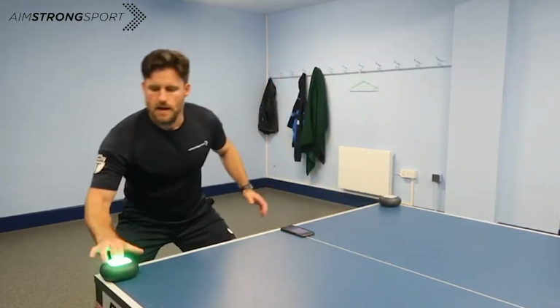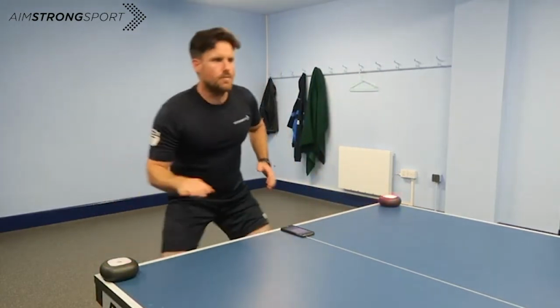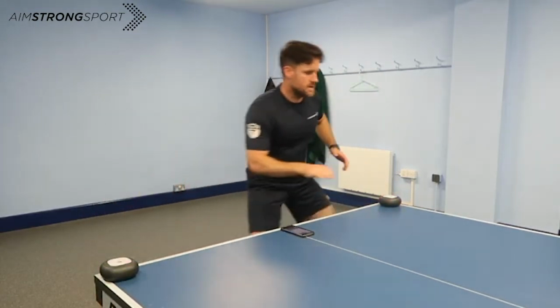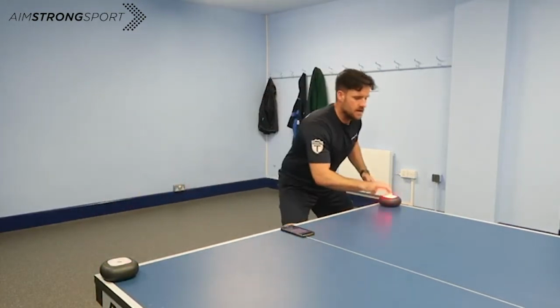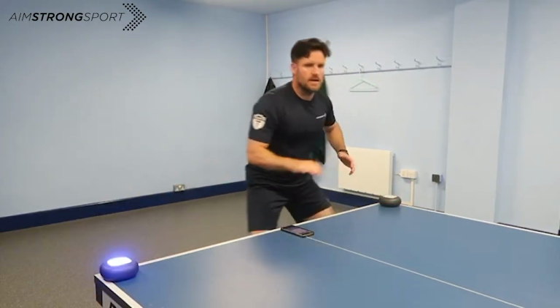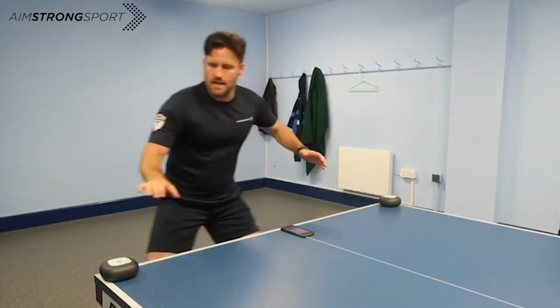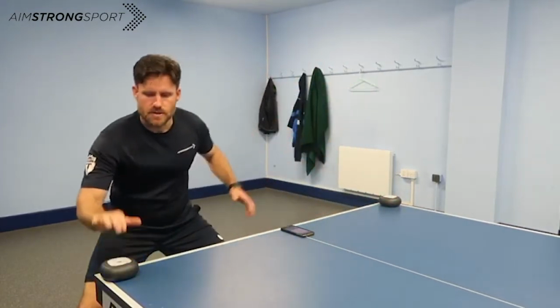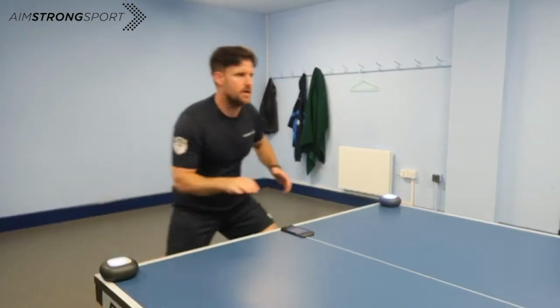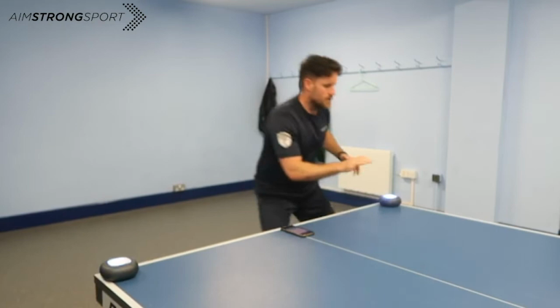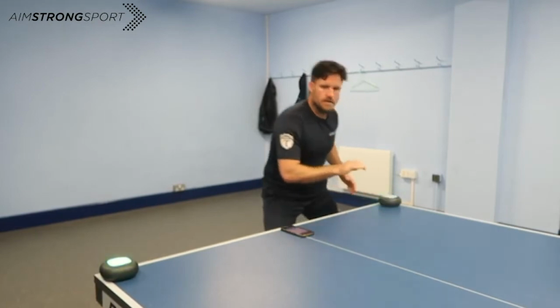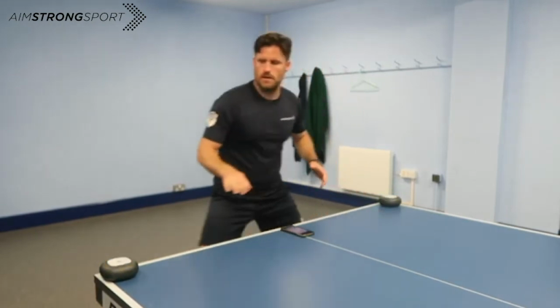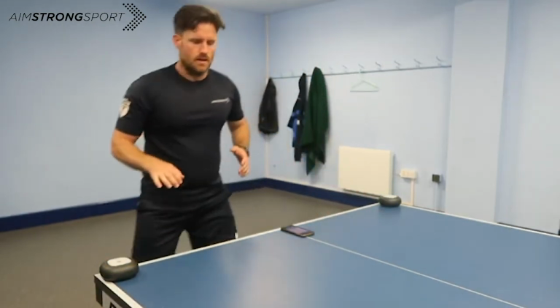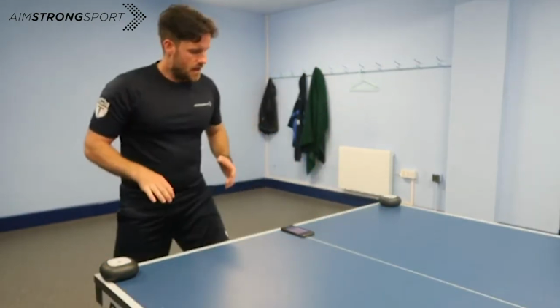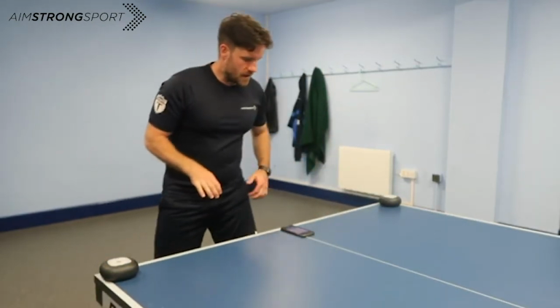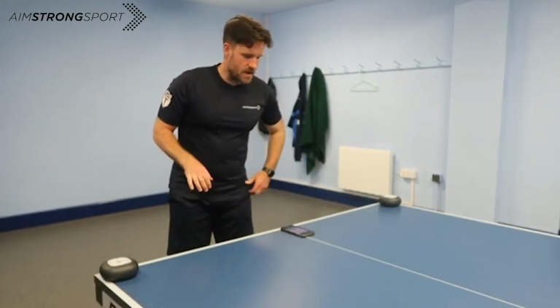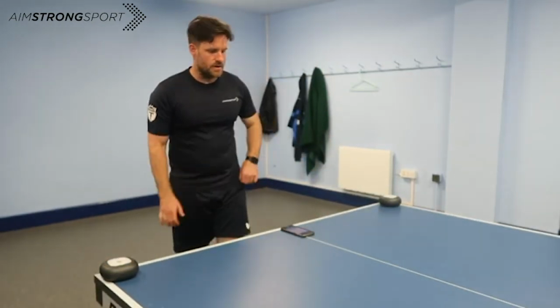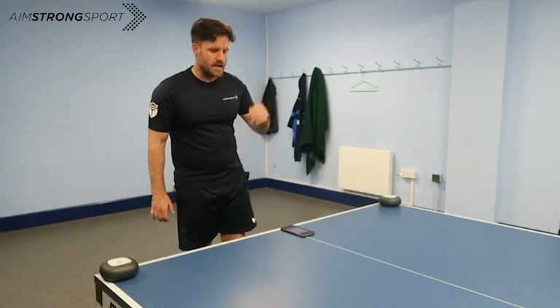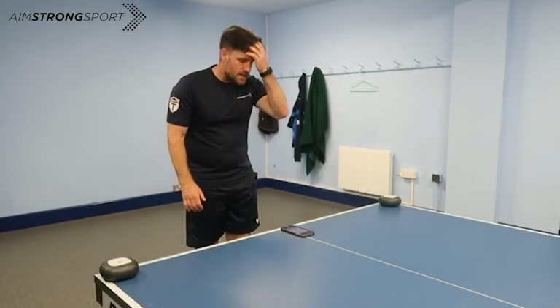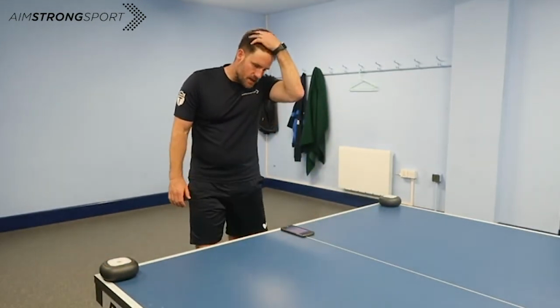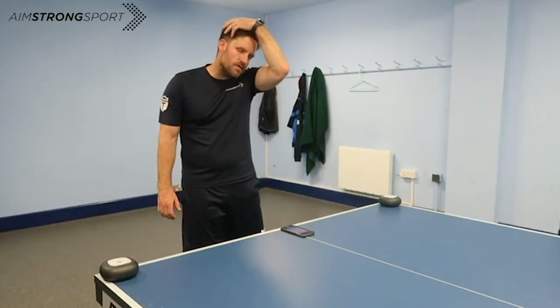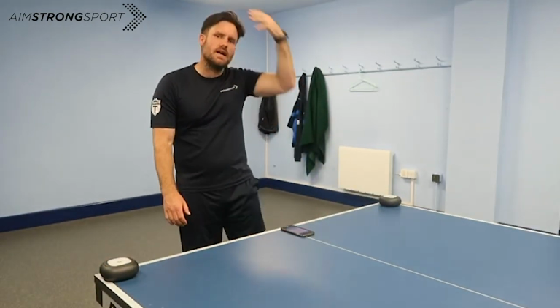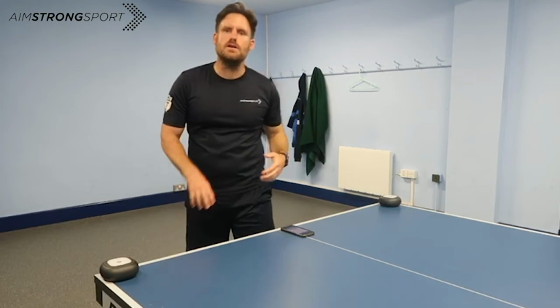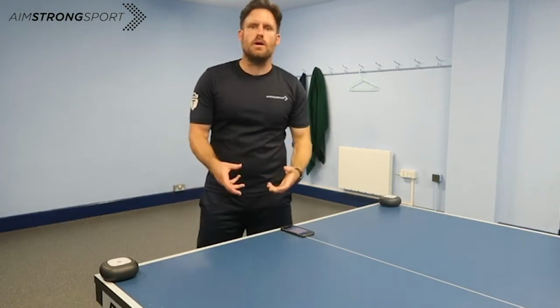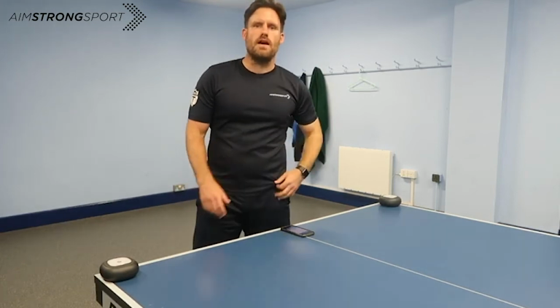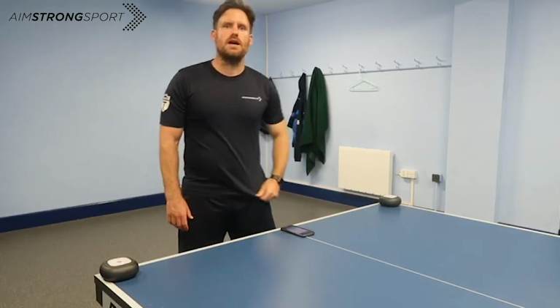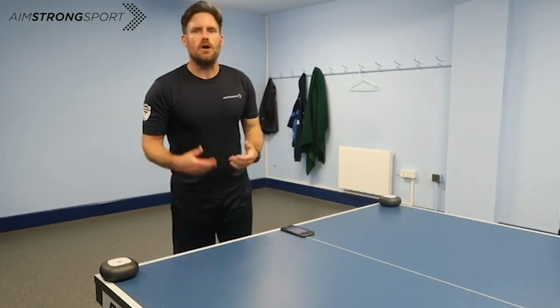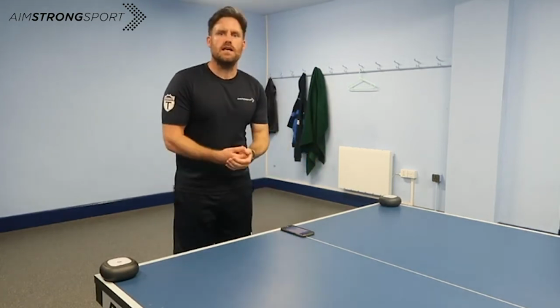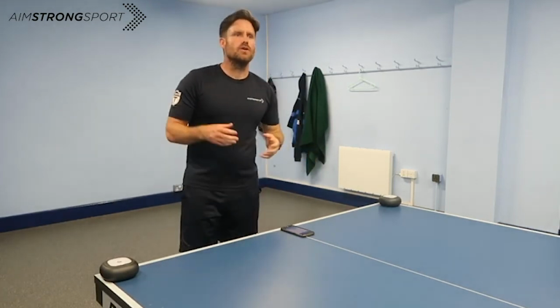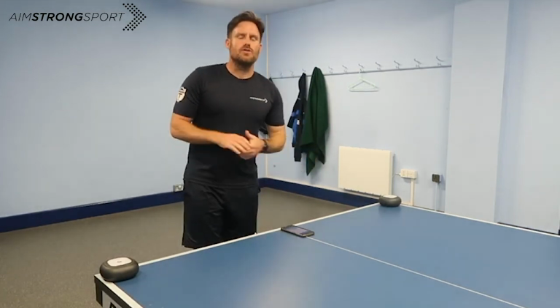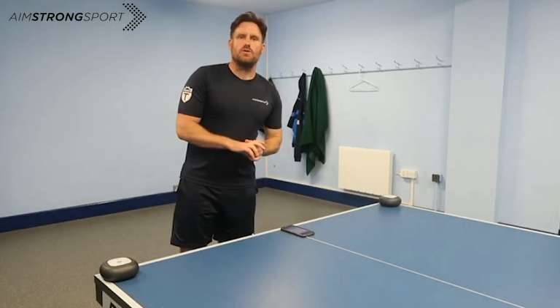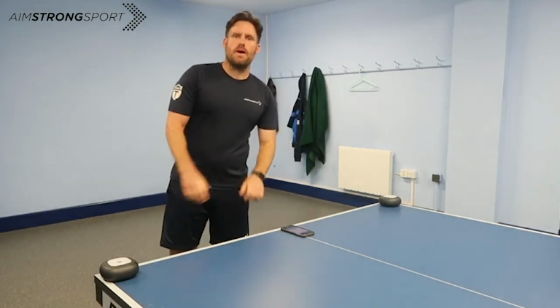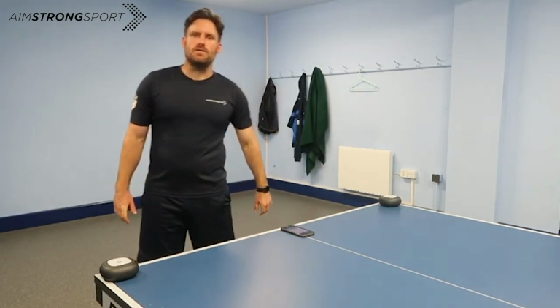Head up as I said, getting into position. And that was it. So 10 hits in just every 11 seconds. We can play around with it, but really good drill just to prepare us.